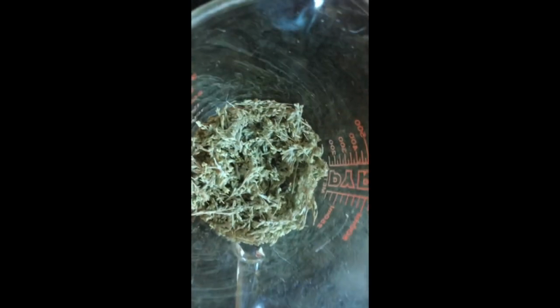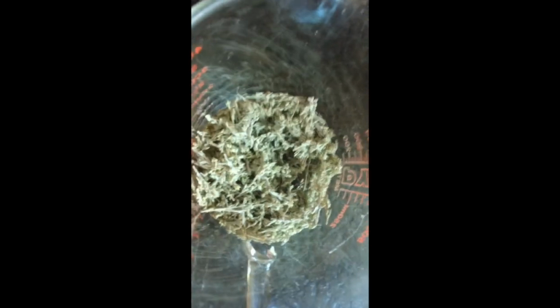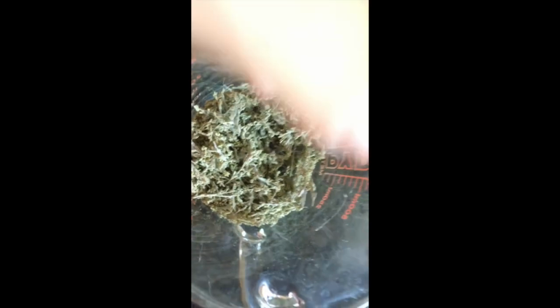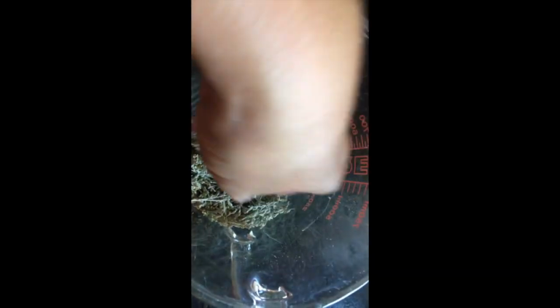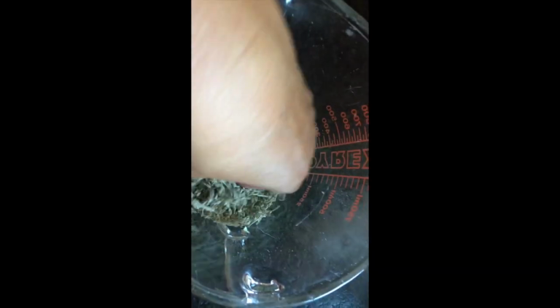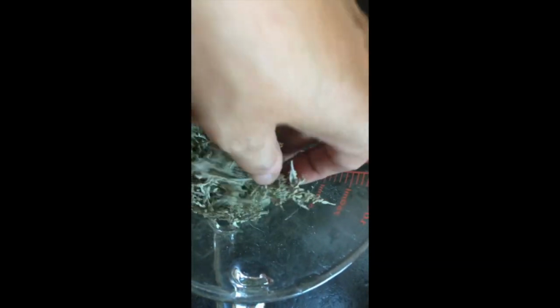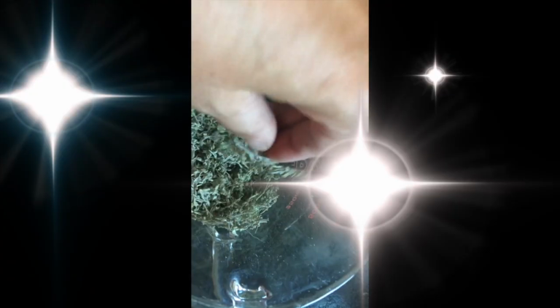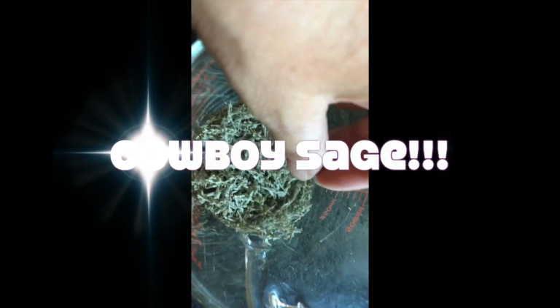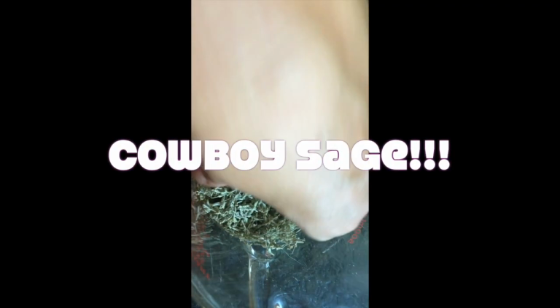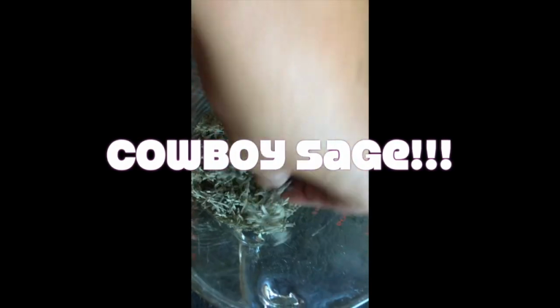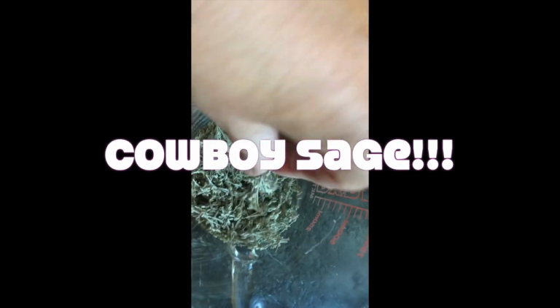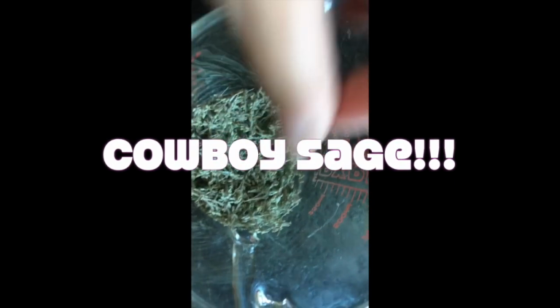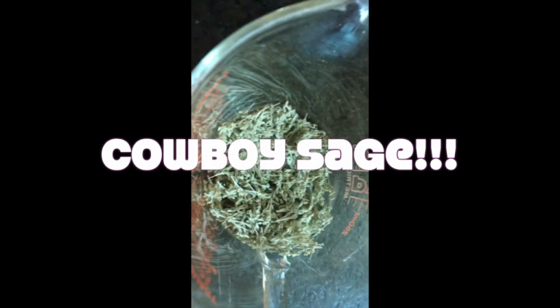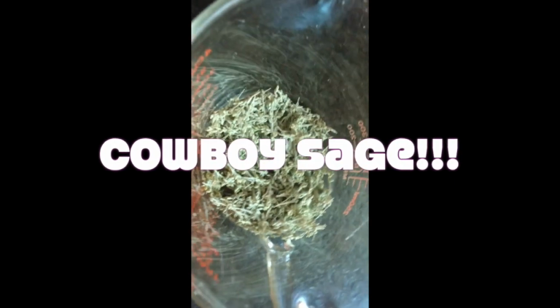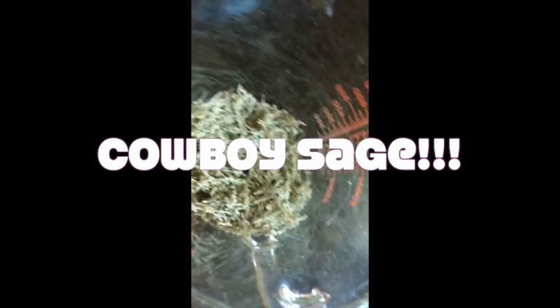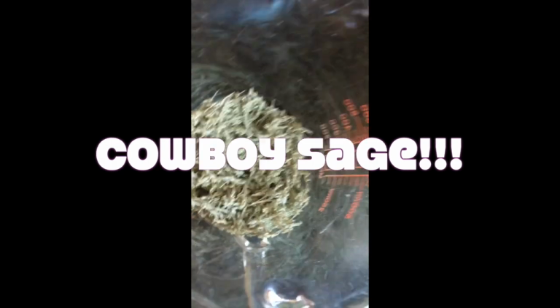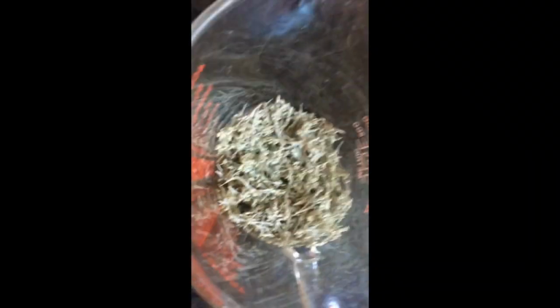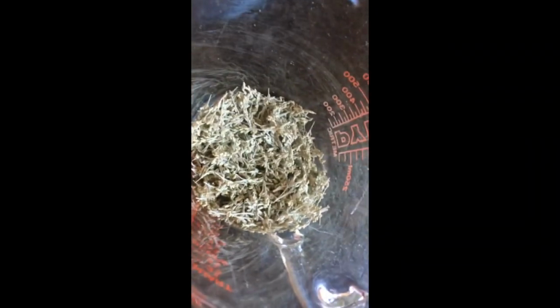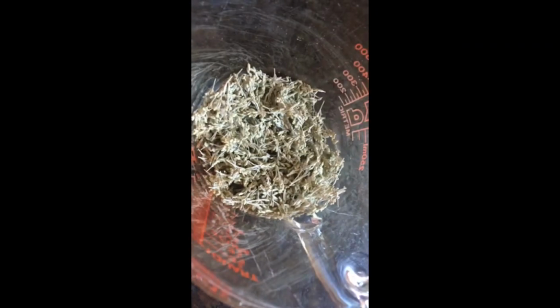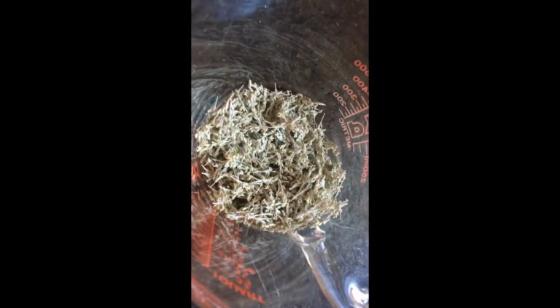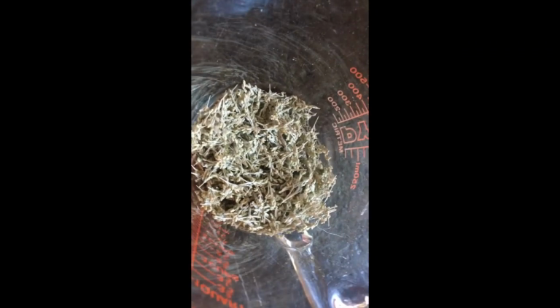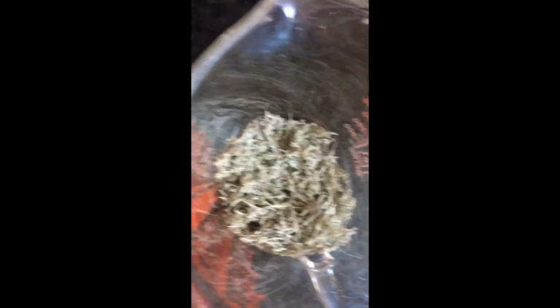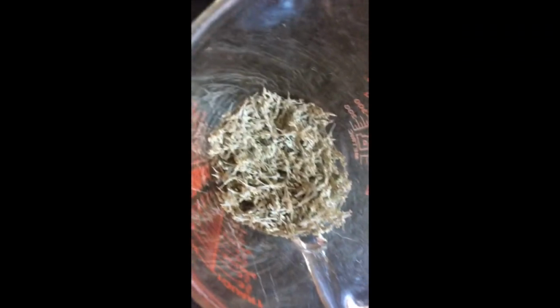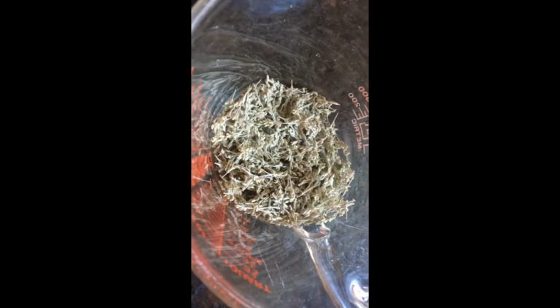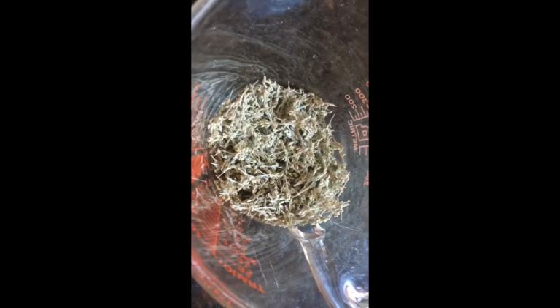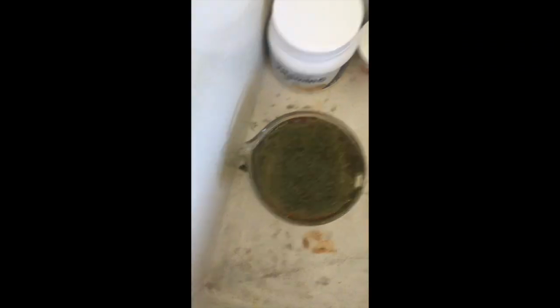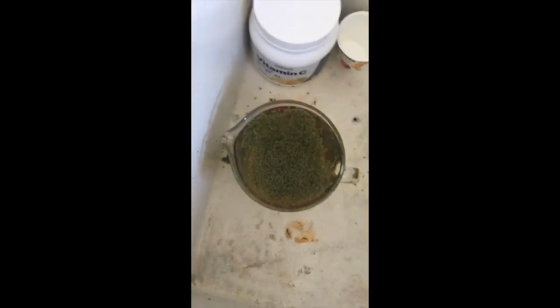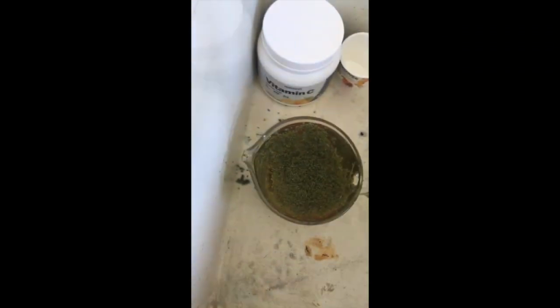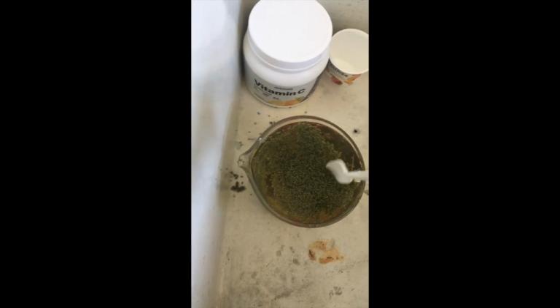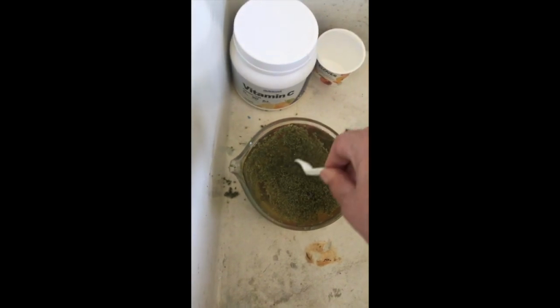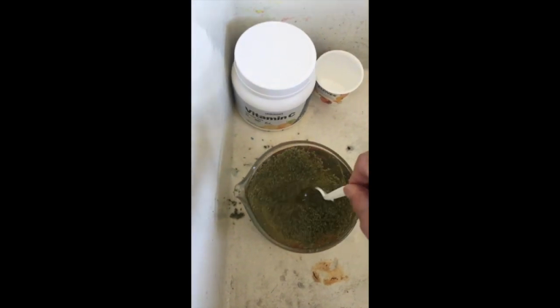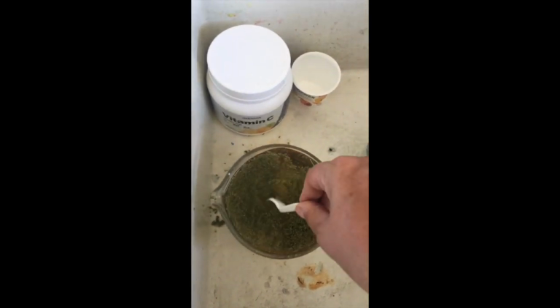This is Cowboy Sage. It grows in the middle of Northern California, and I'm going to turn it into a developer.